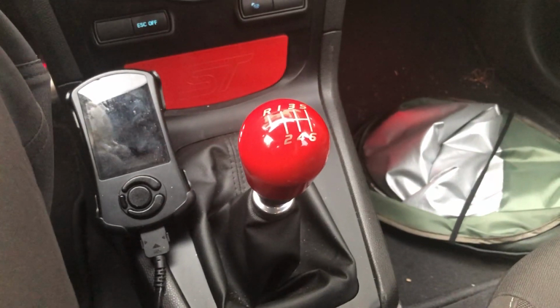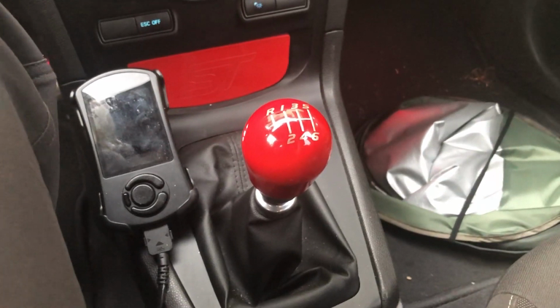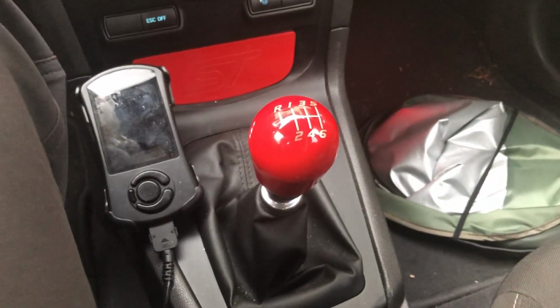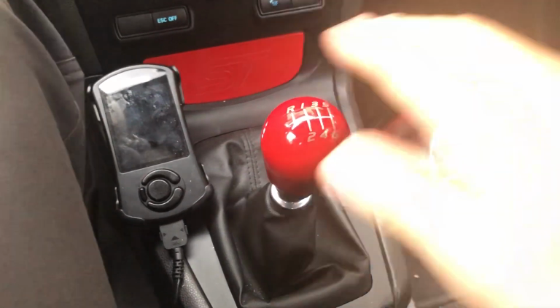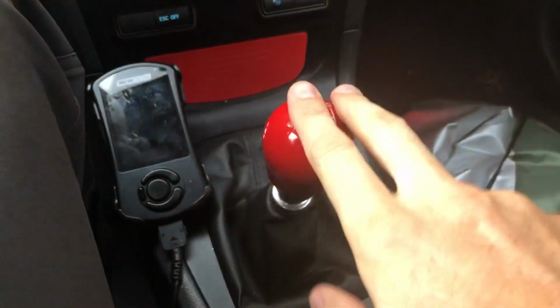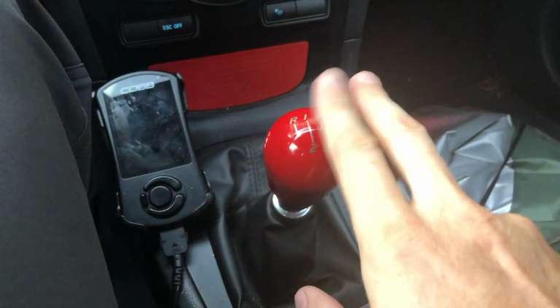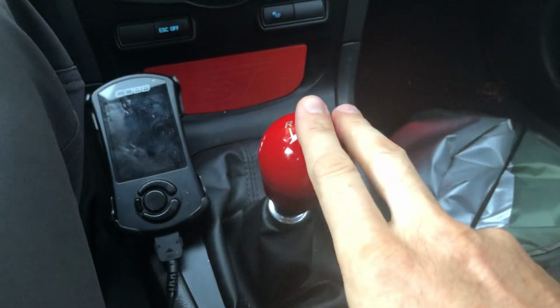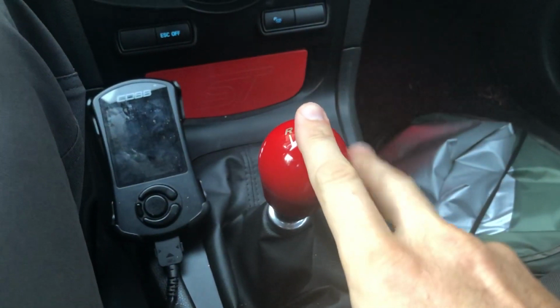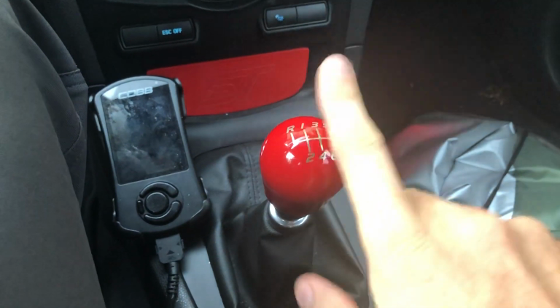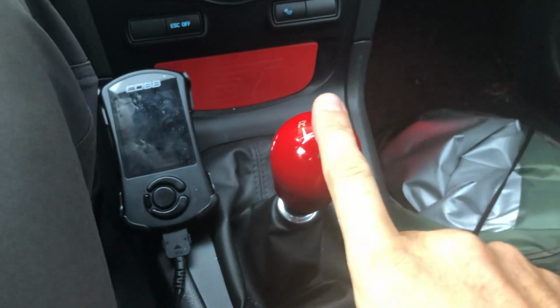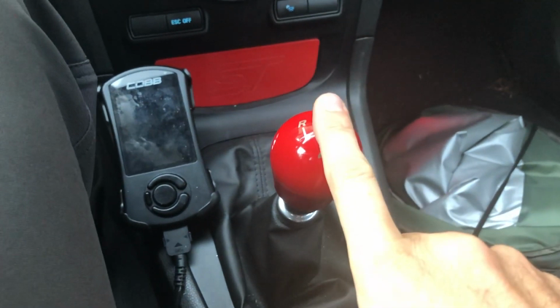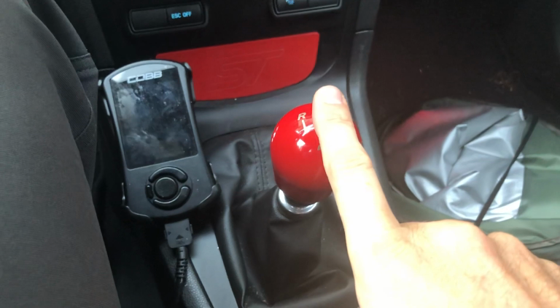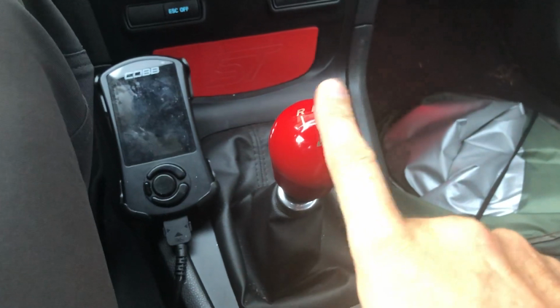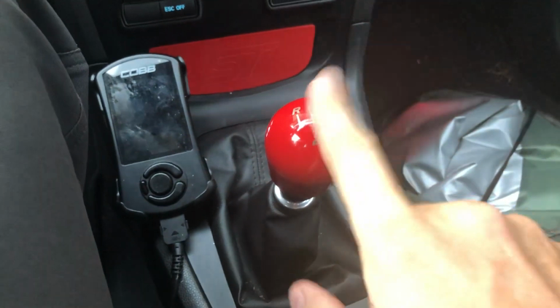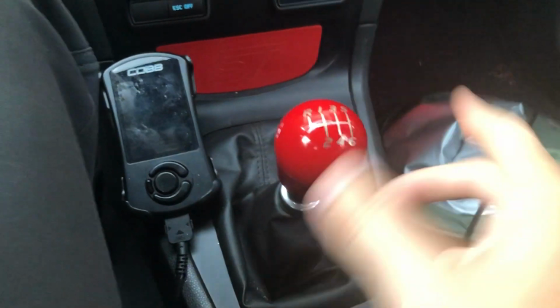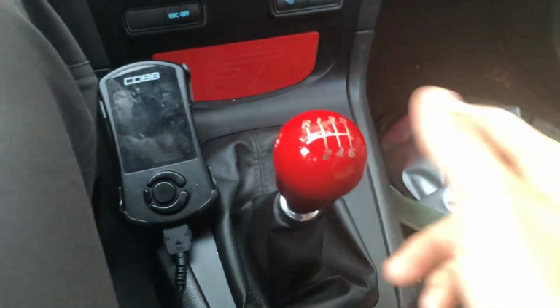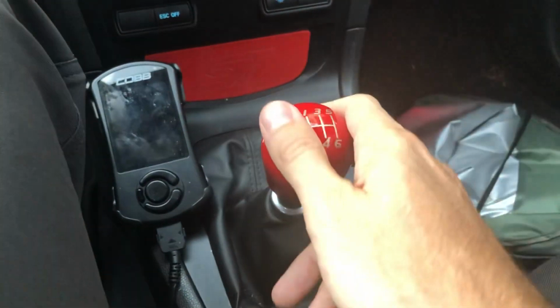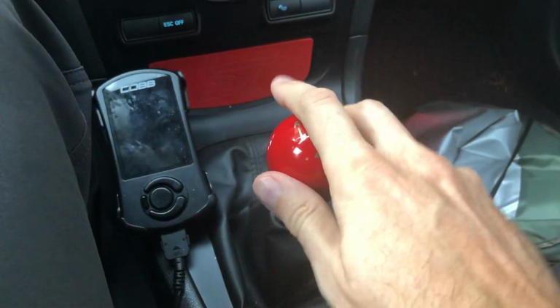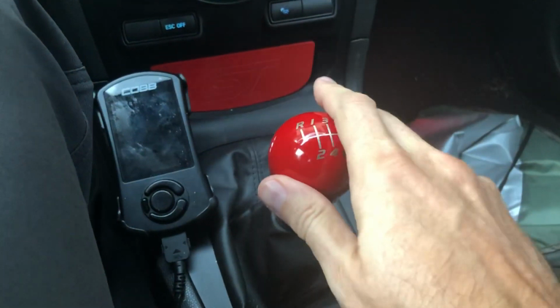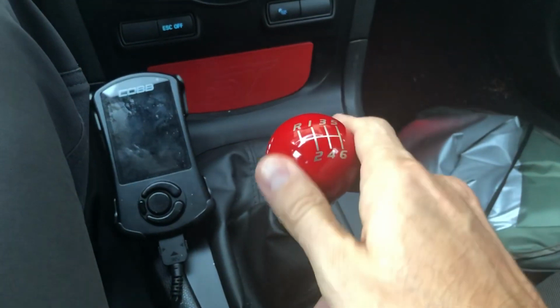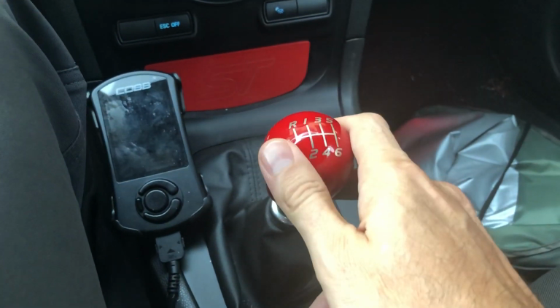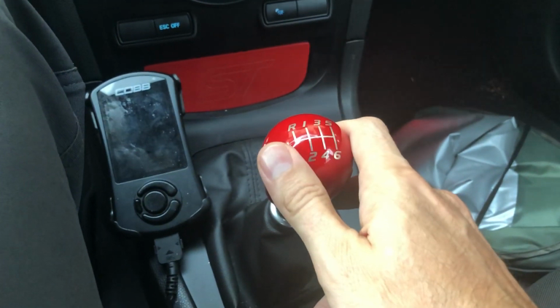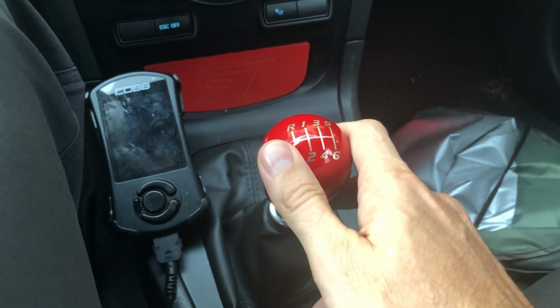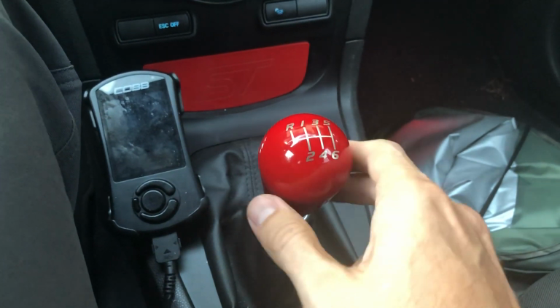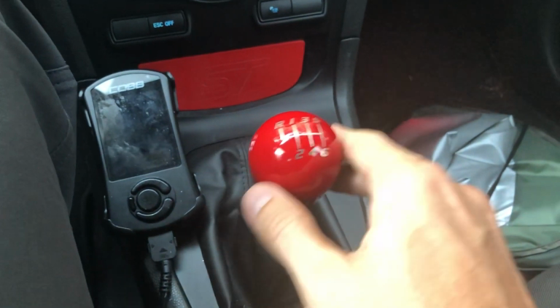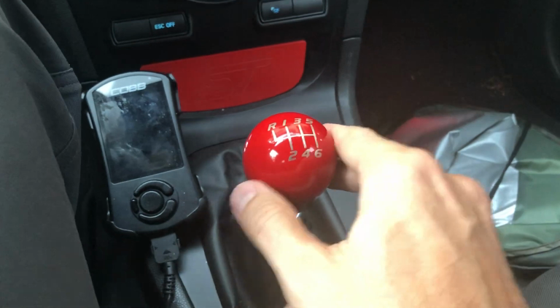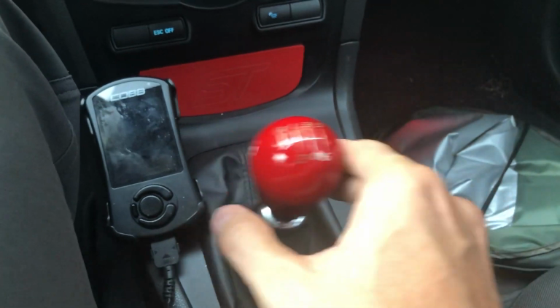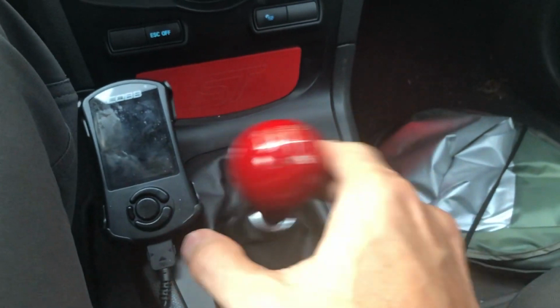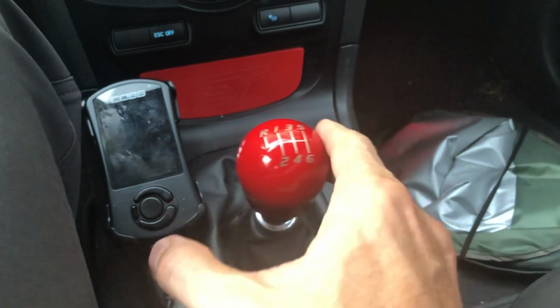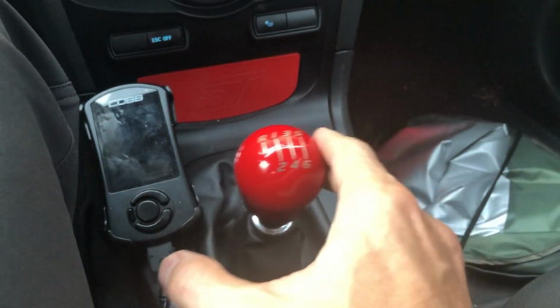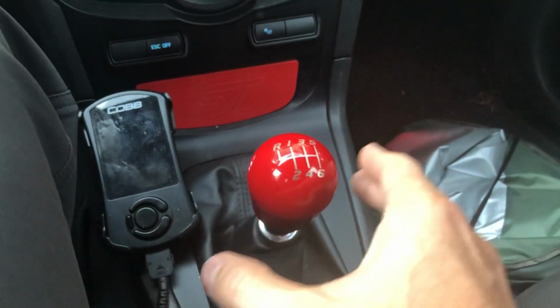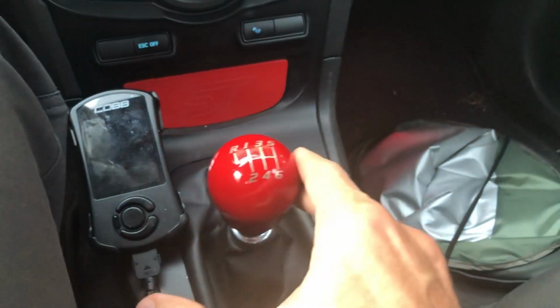A quick follow-up on the Spill It Works weighted shift knob. It's a really nice piece. It actually didn't get too hot when it was 100 degrees outside, but at first I thought I'd like the added weight.